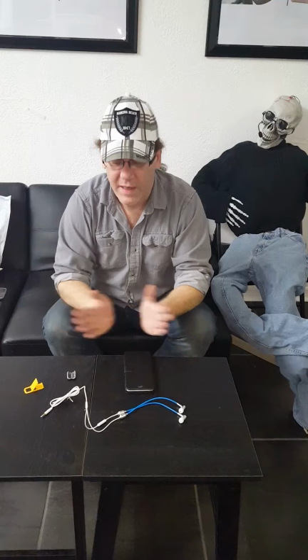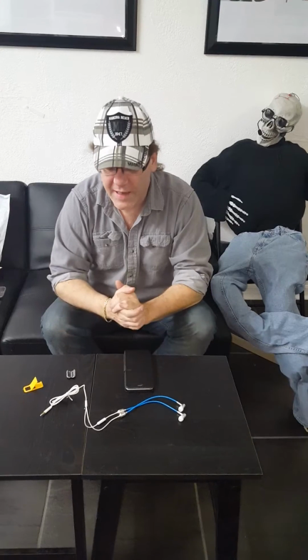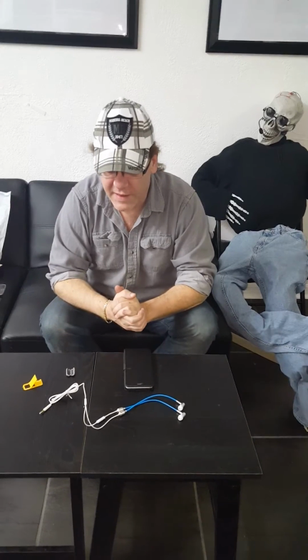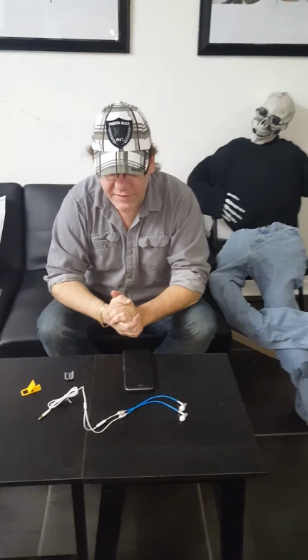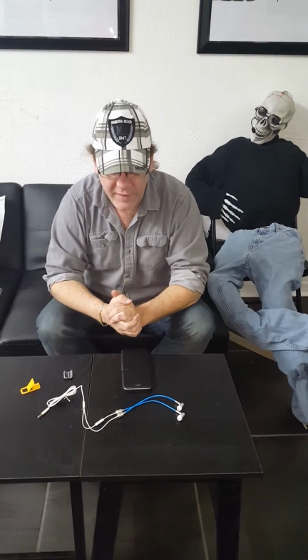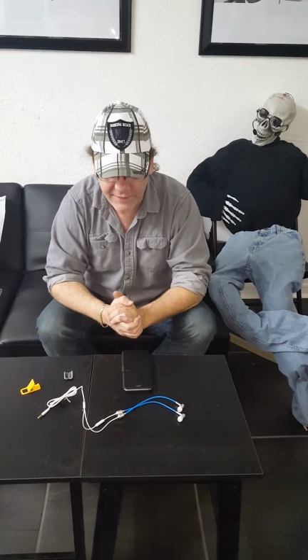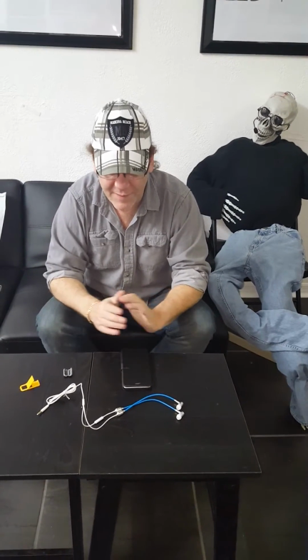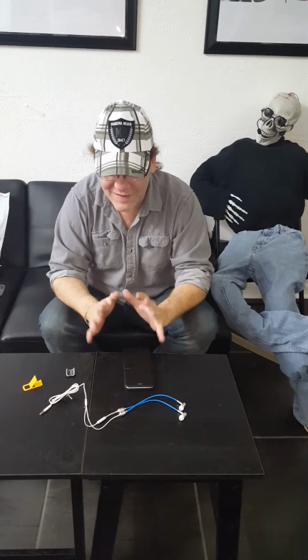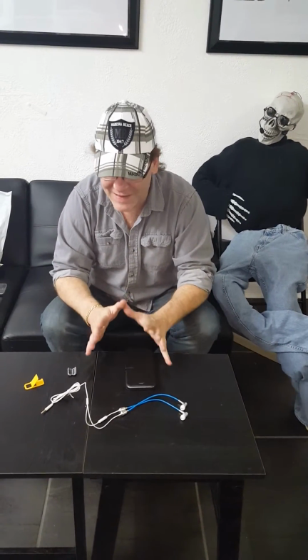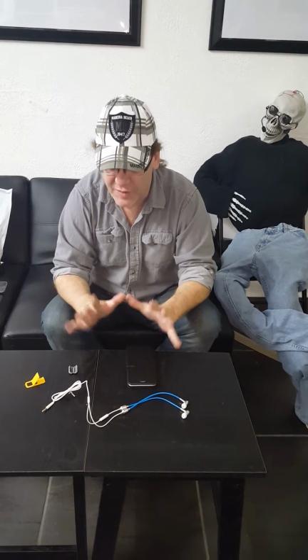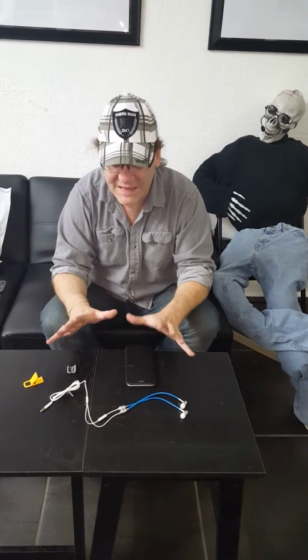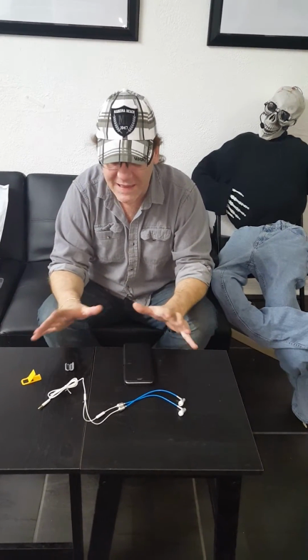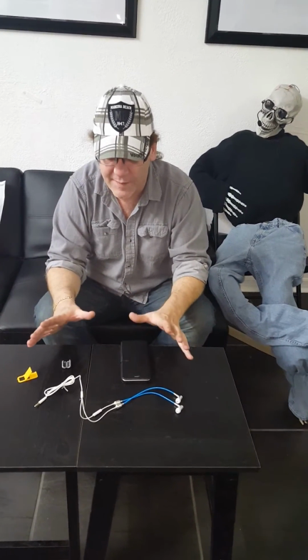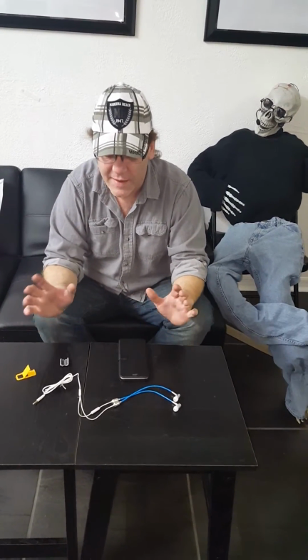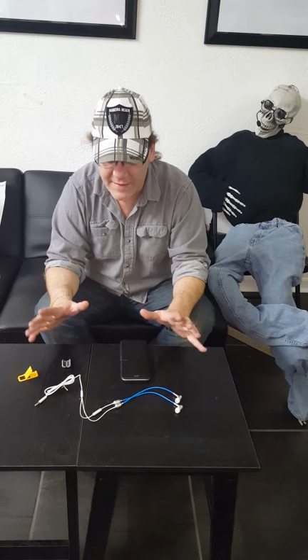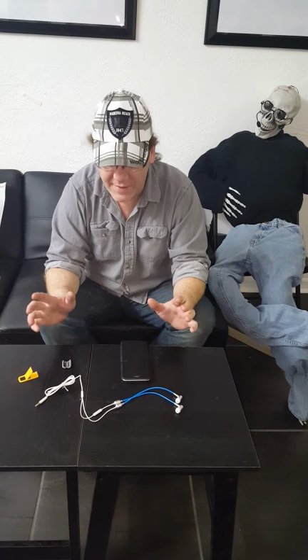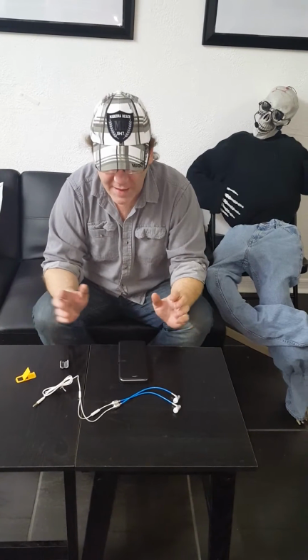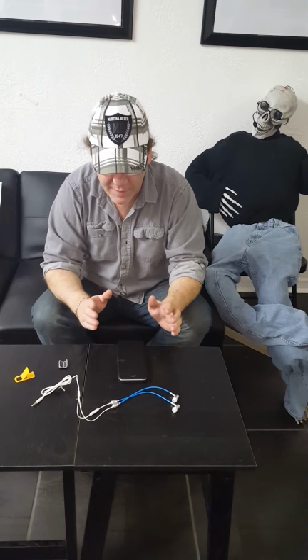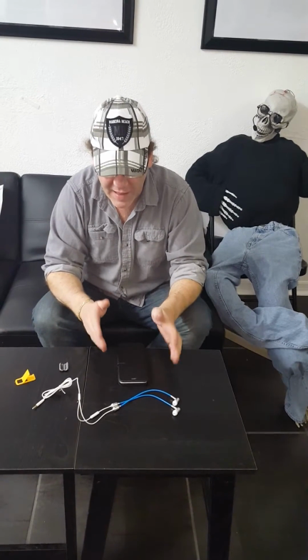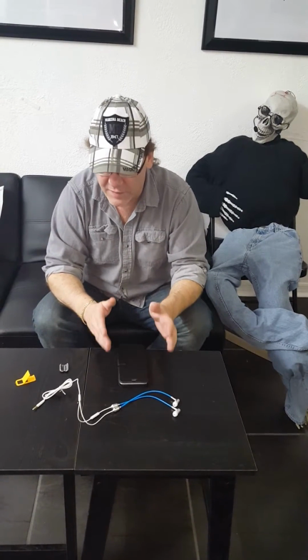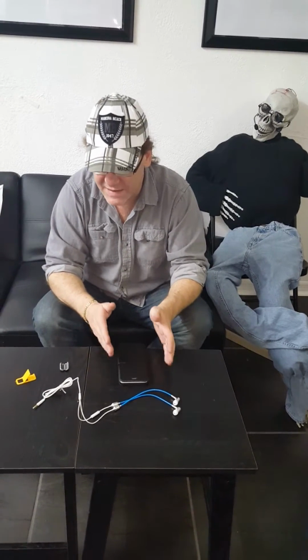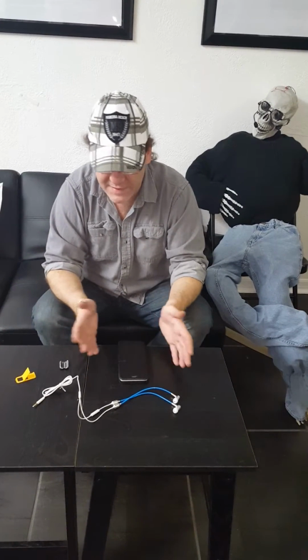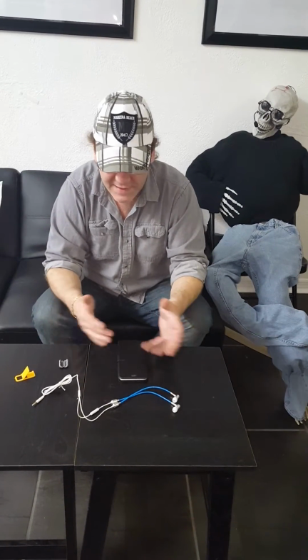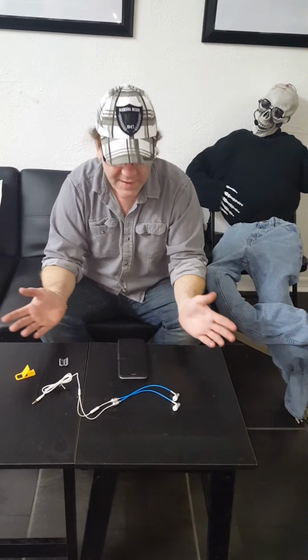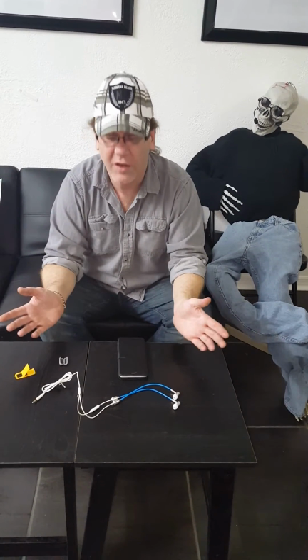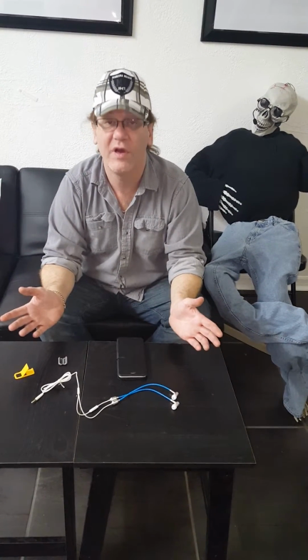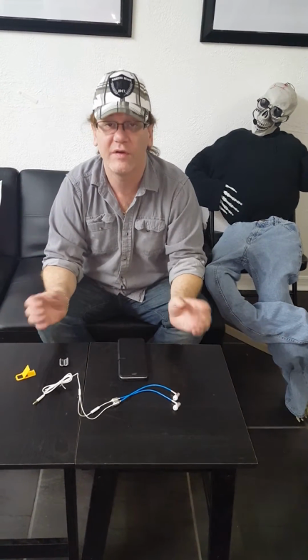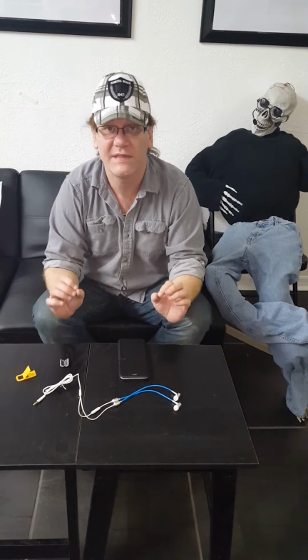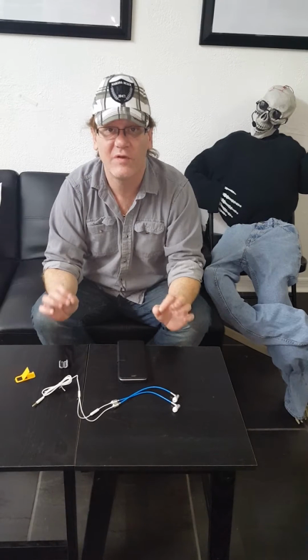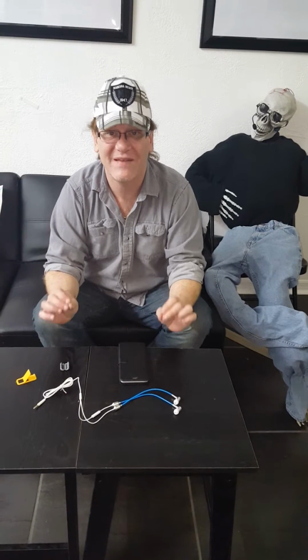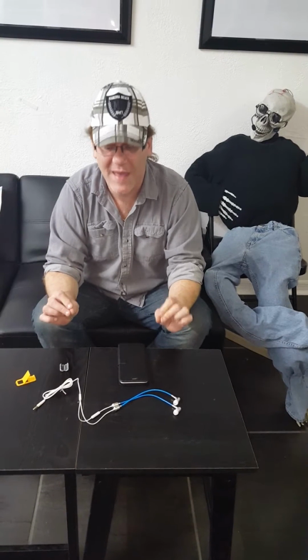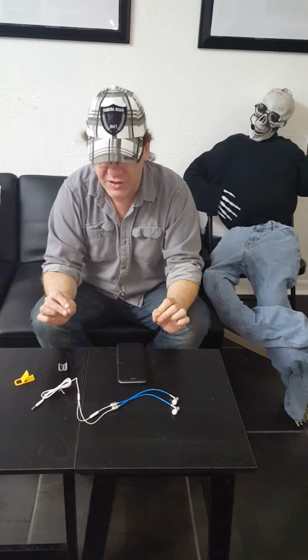Hi, I'm John Coates from RF Safe, and here I'm going to explain the pieces that come in the iPhone 6 Plus, 6S, and all of our other cell phone safety packages.